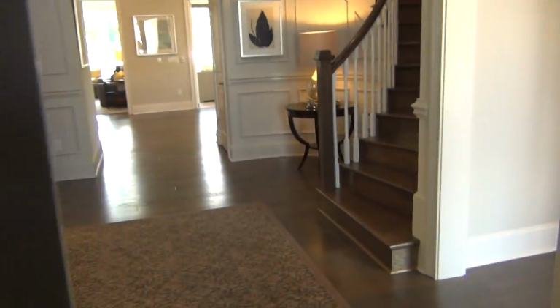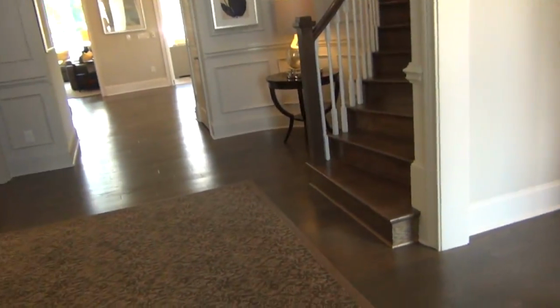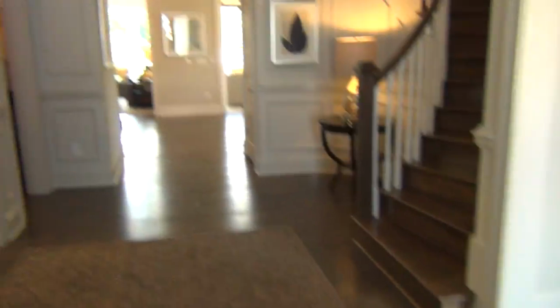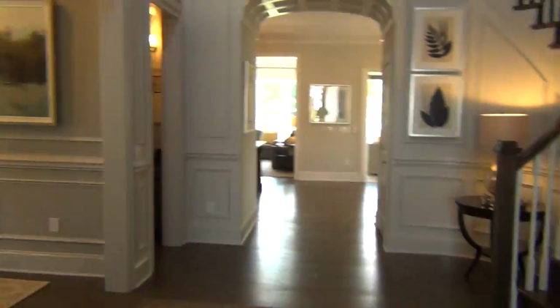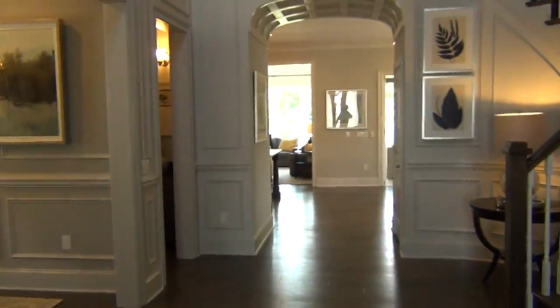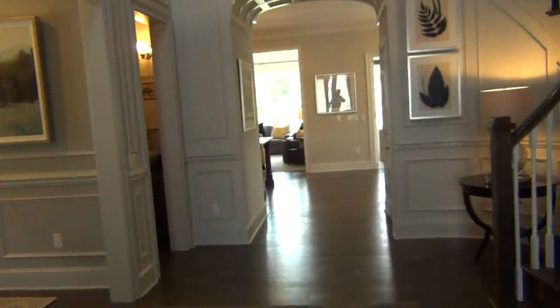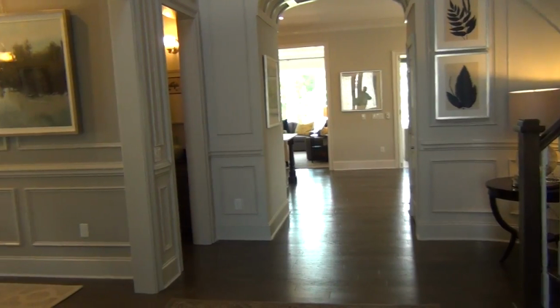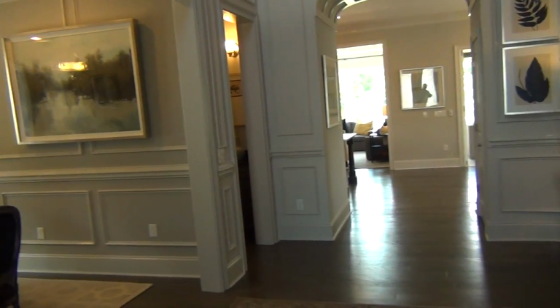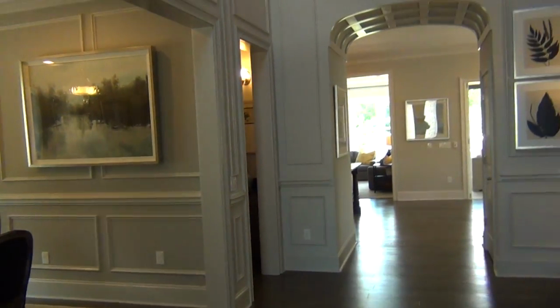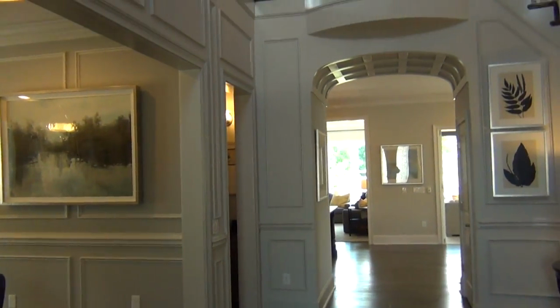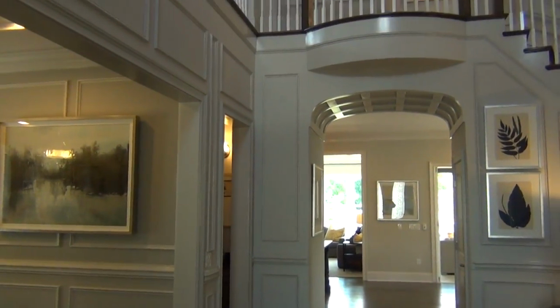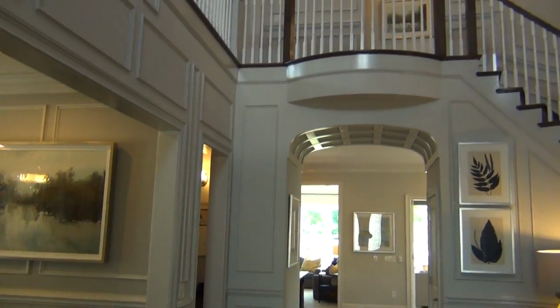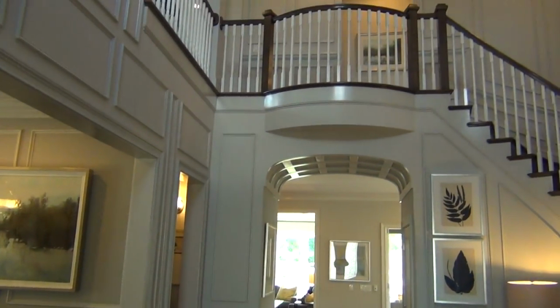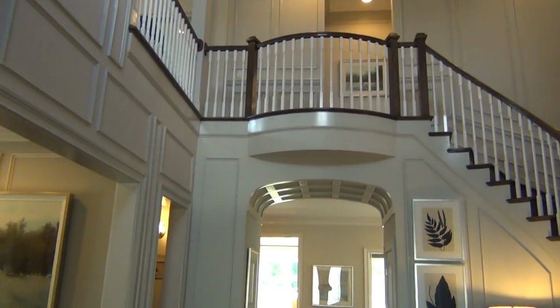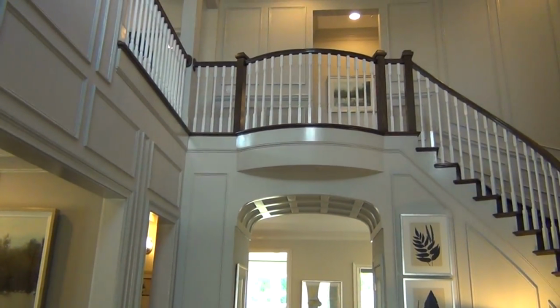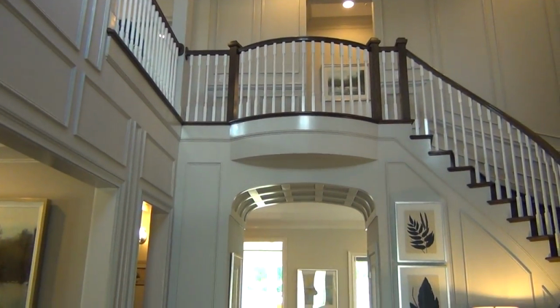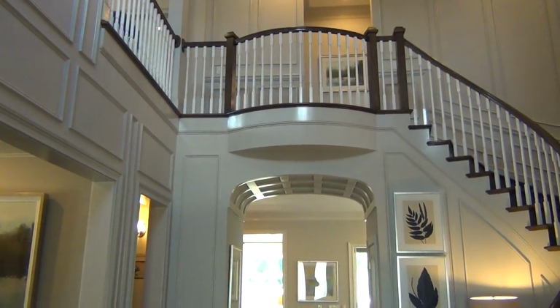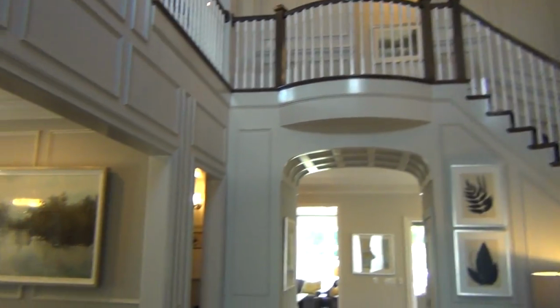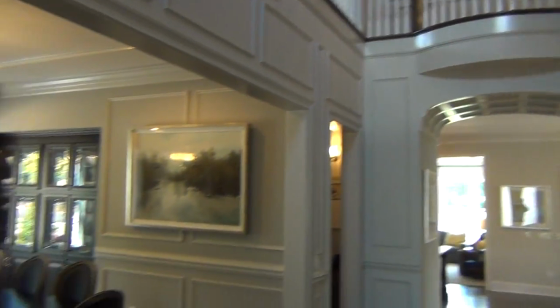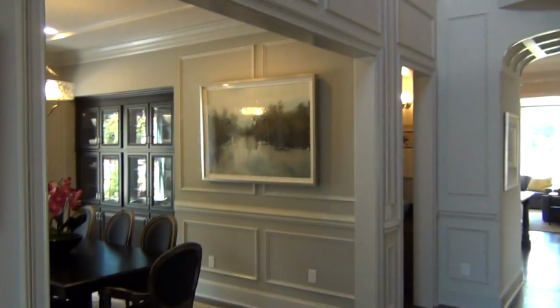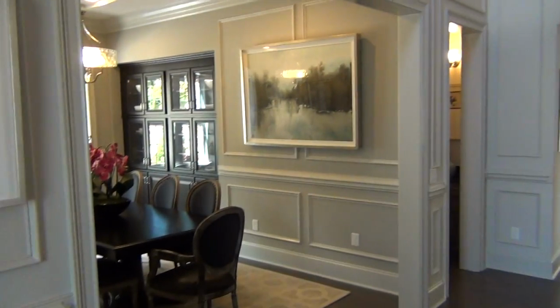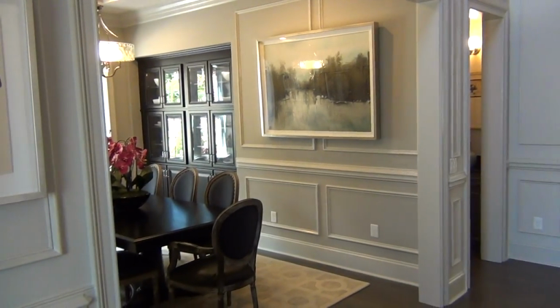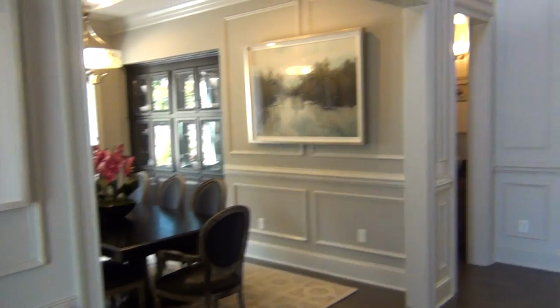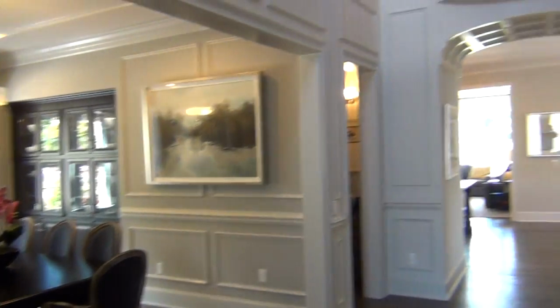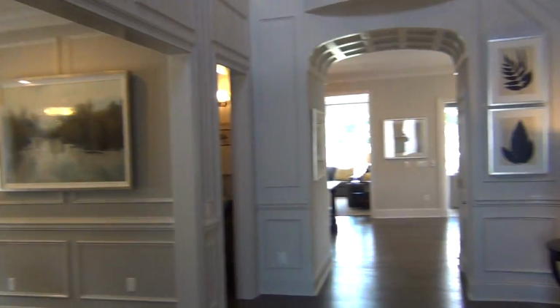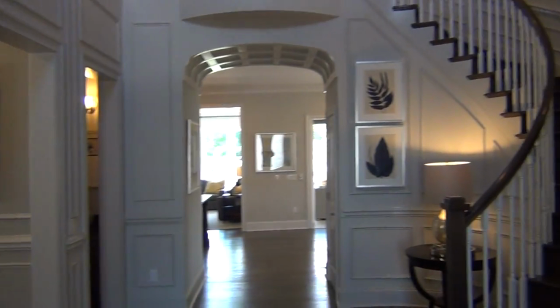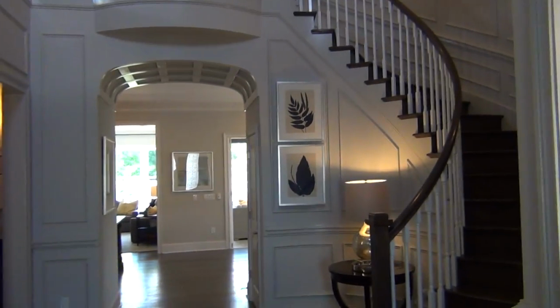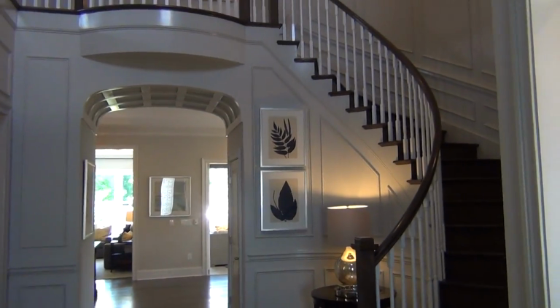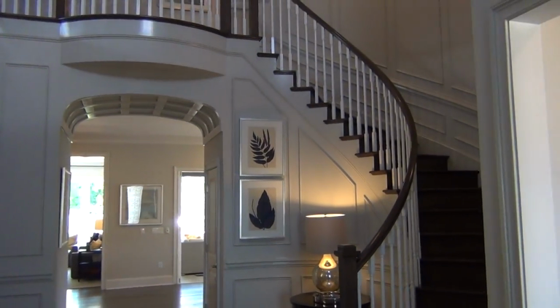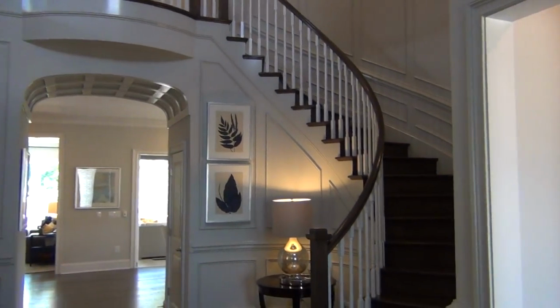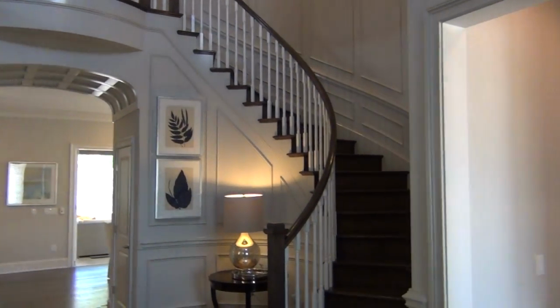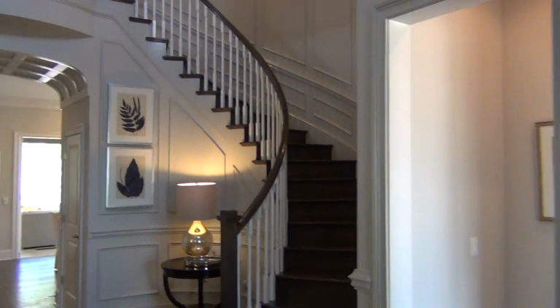Double entry door, great two-story entry. Standard Pacific, like all the builders, is going to spend the money on the model to make it really show out nicely. Formal dining, circular stairway — got a nice little angle on it.